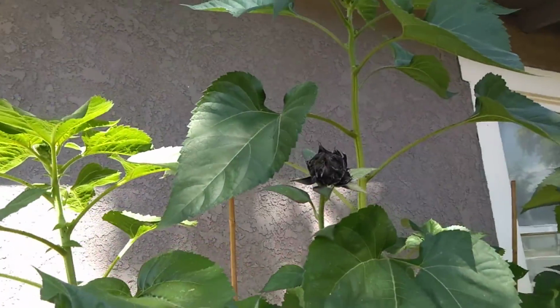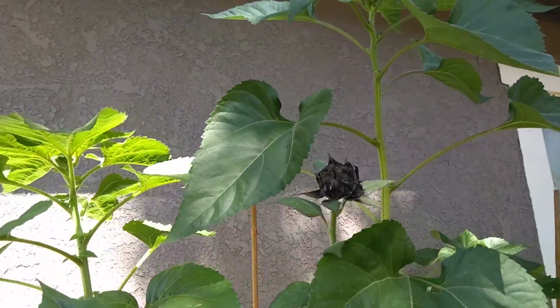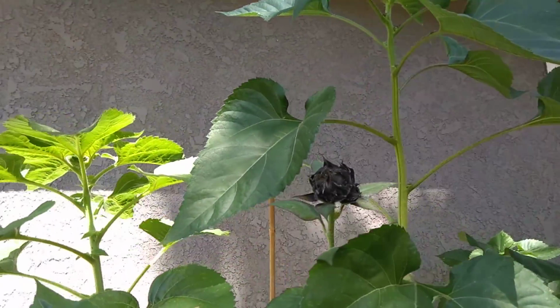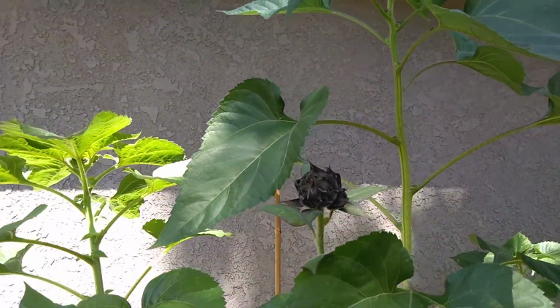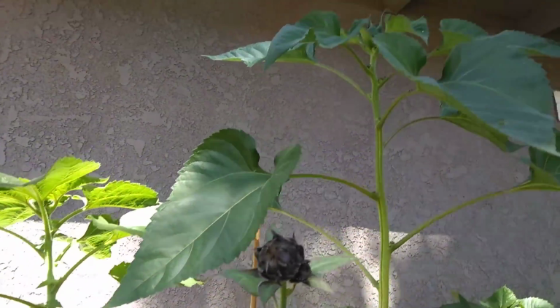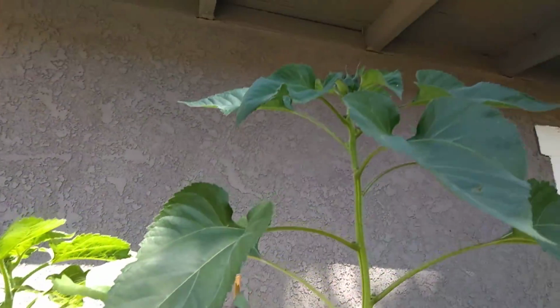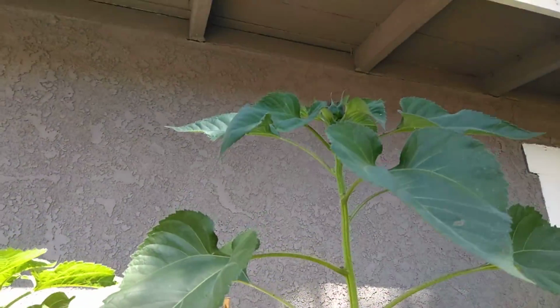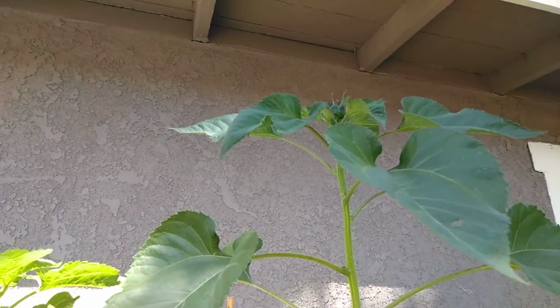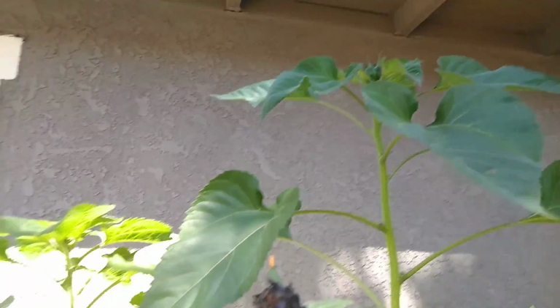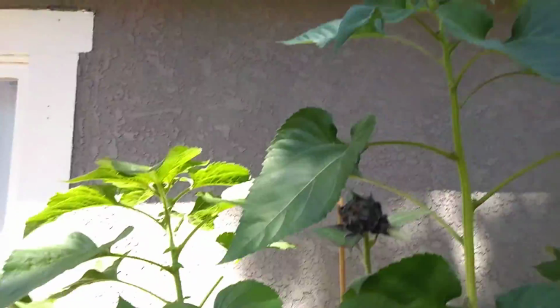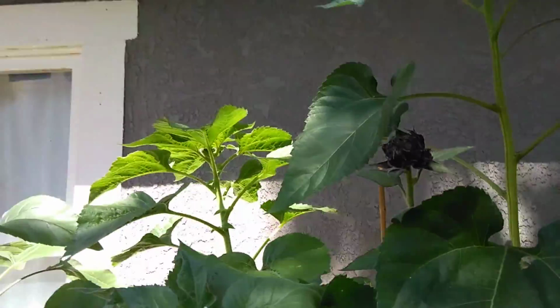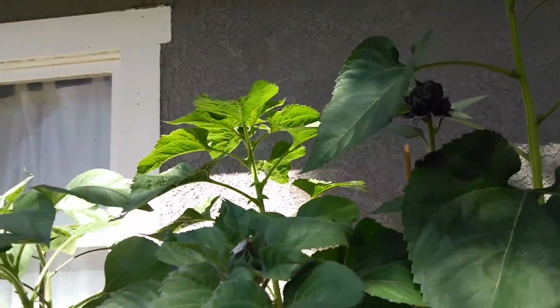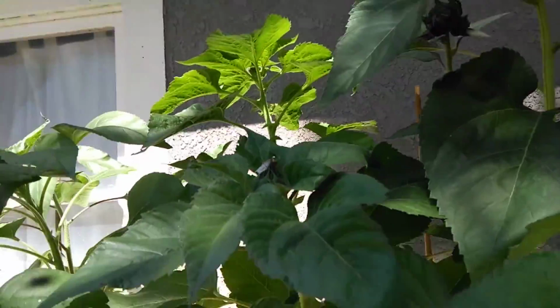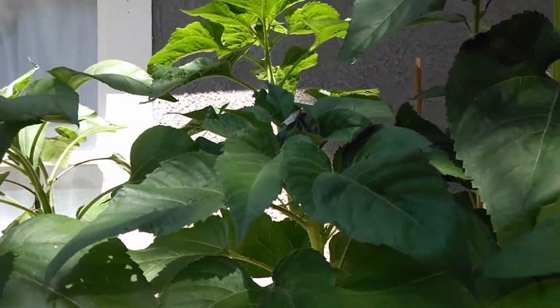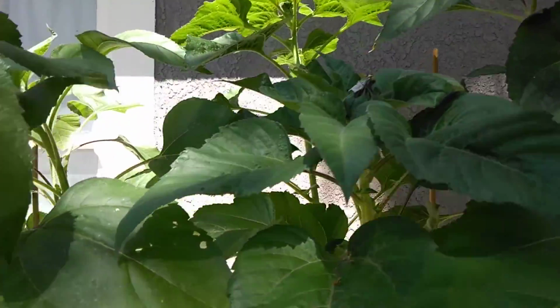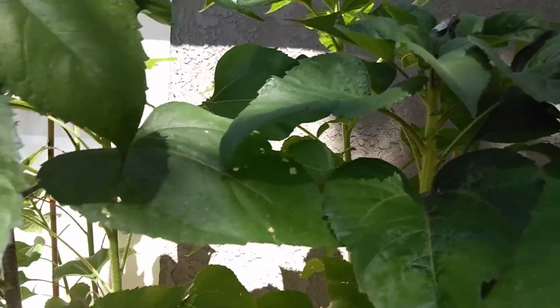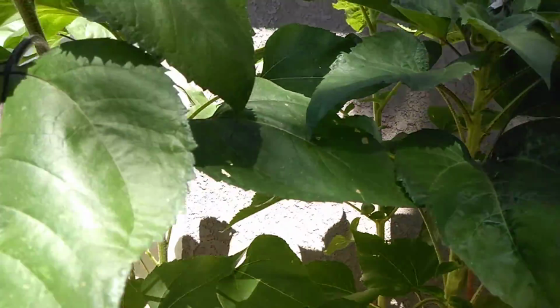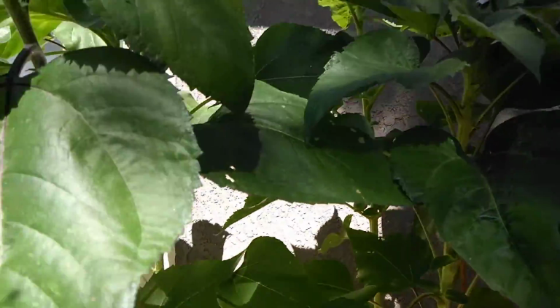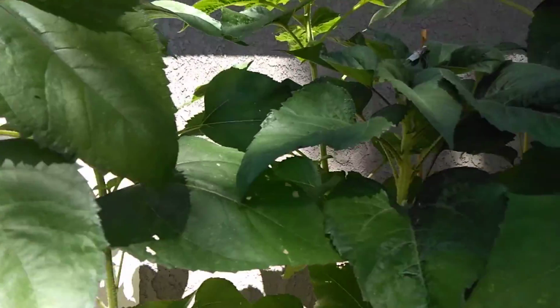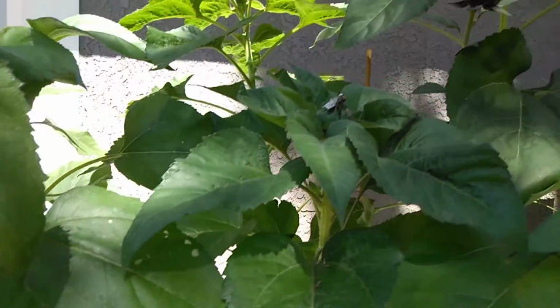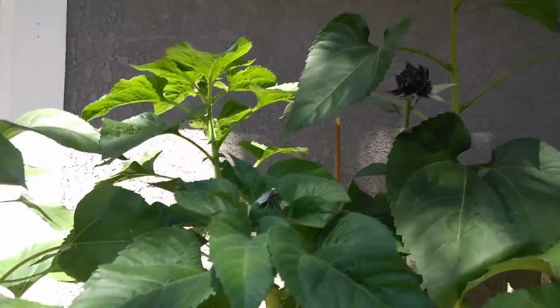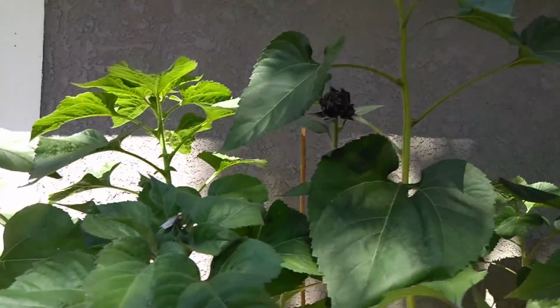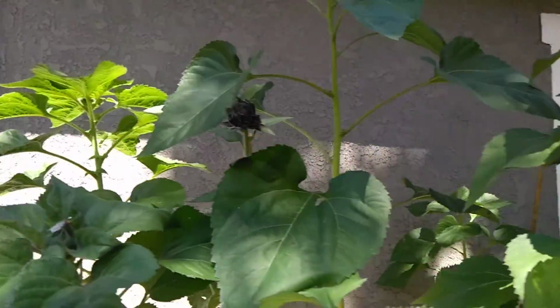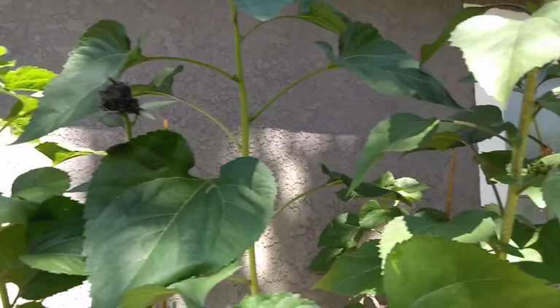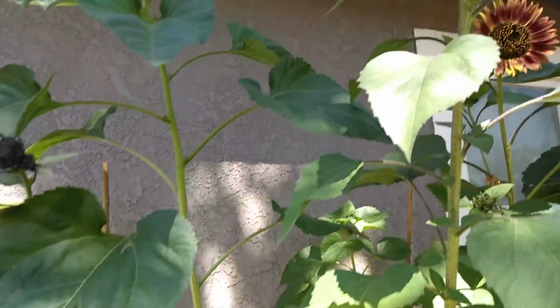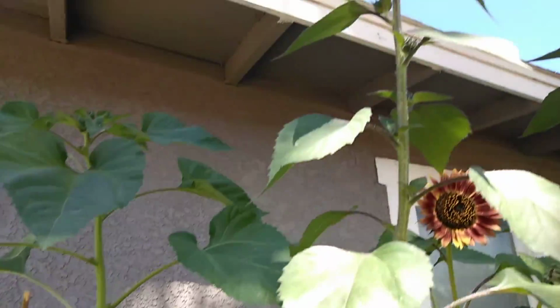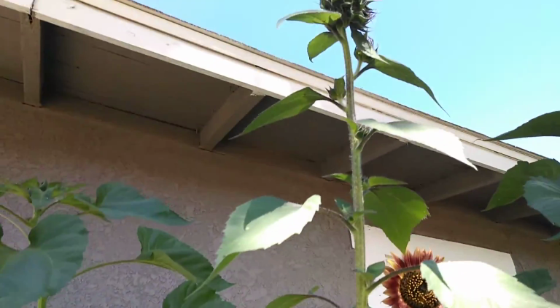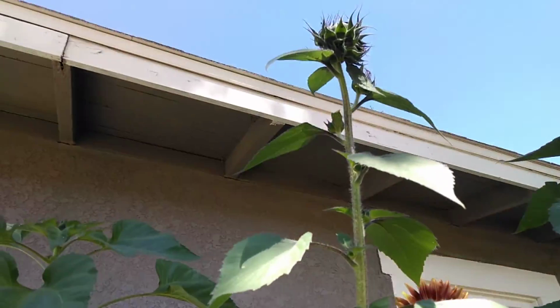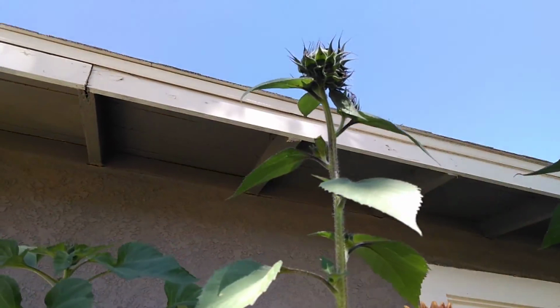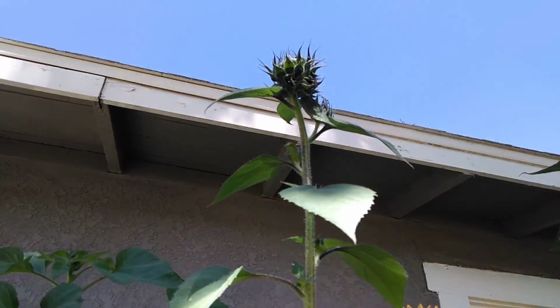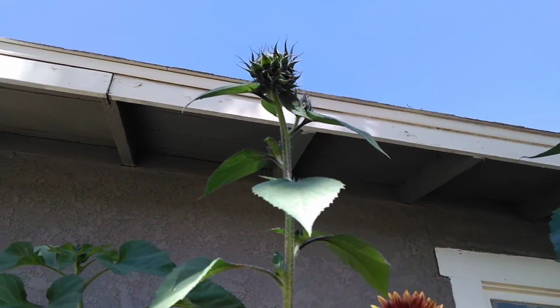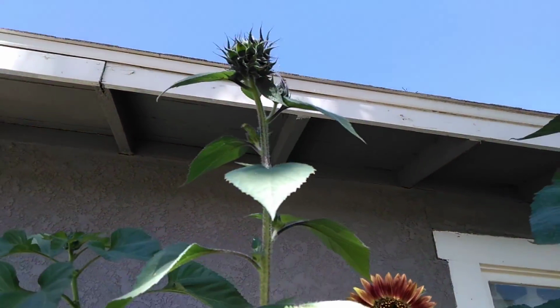That one way up there. I can't see any more in there yet. Way up there.